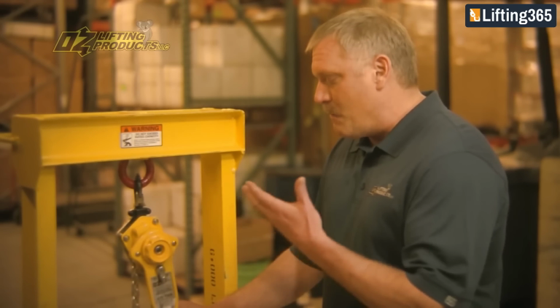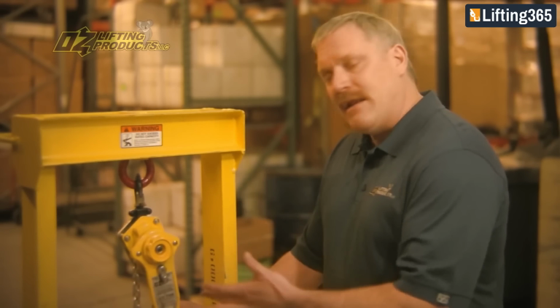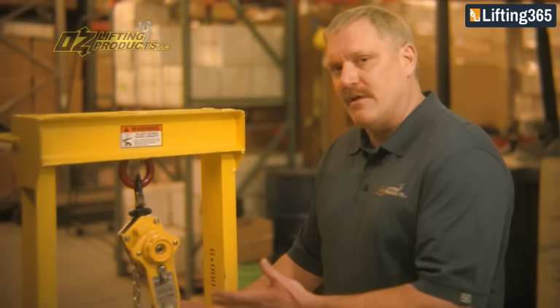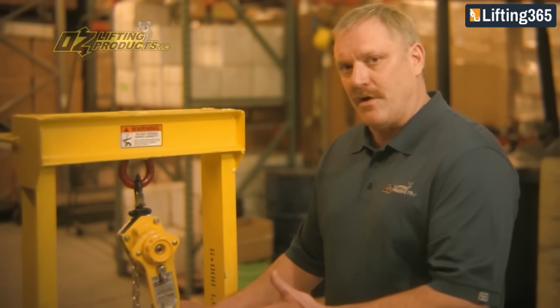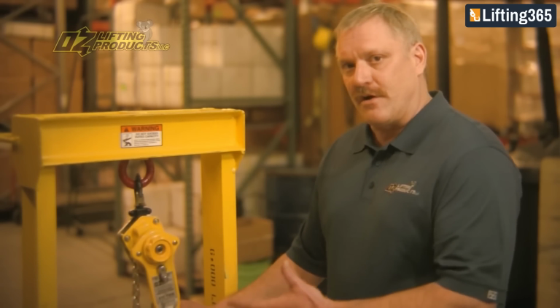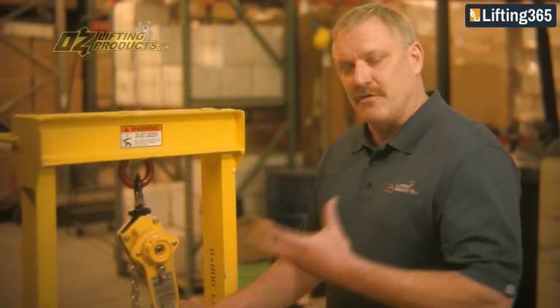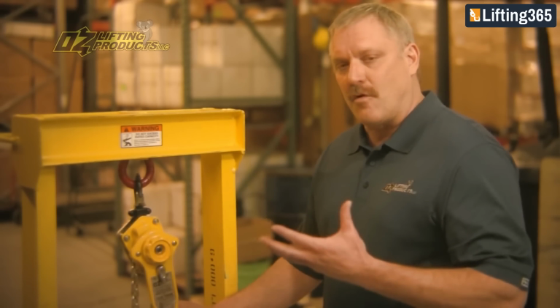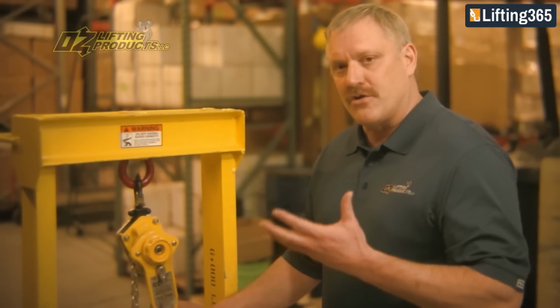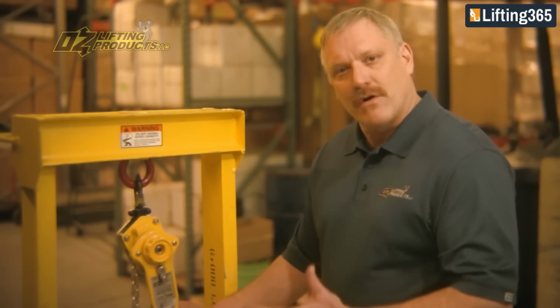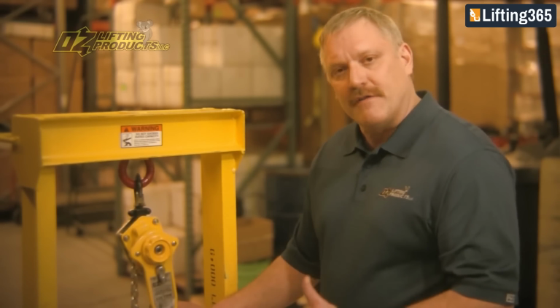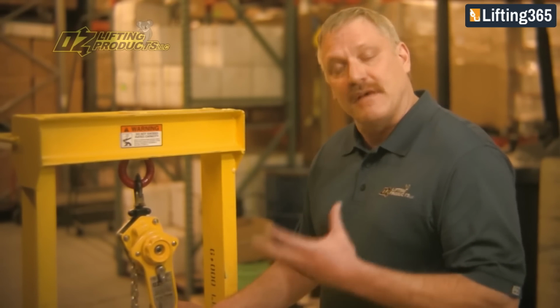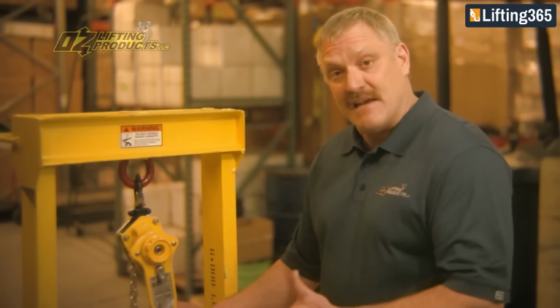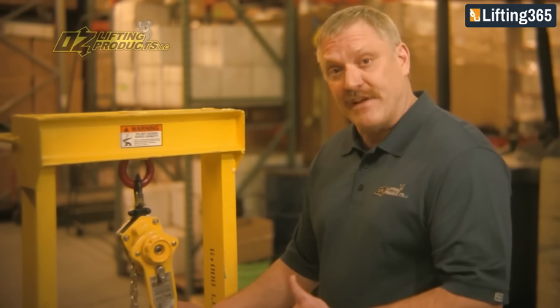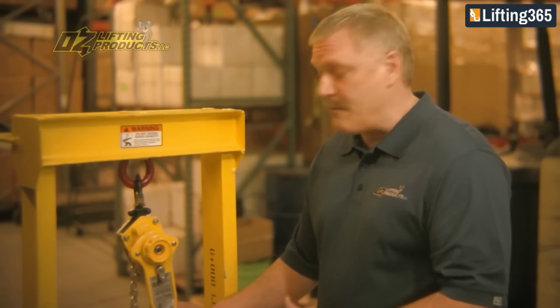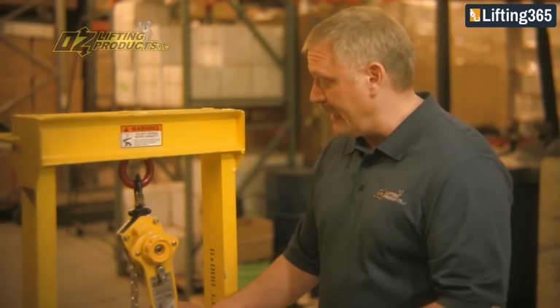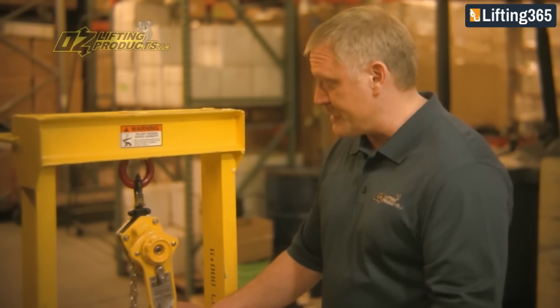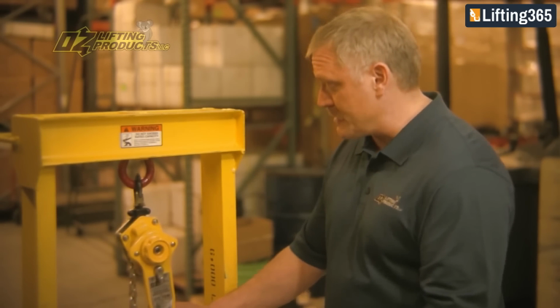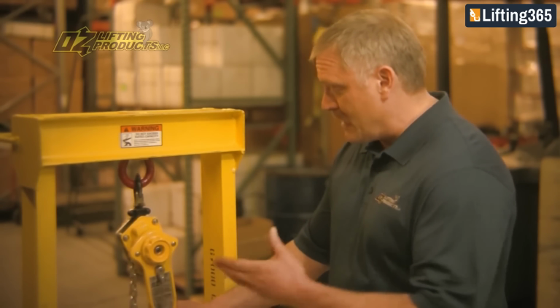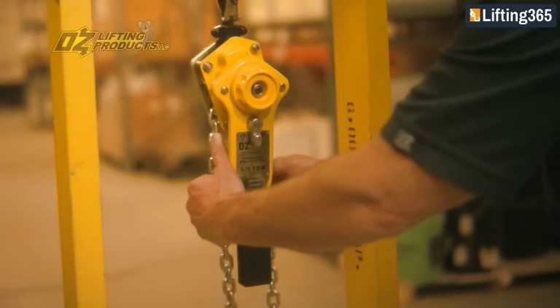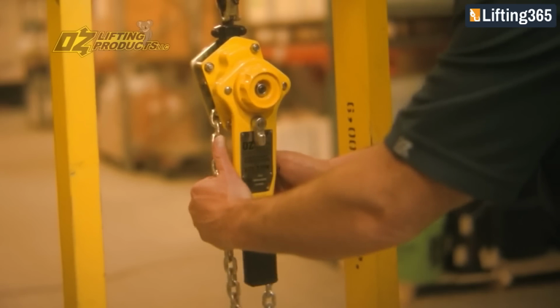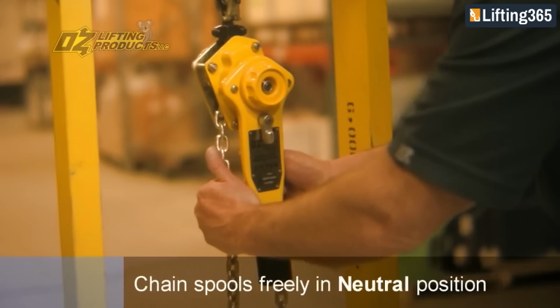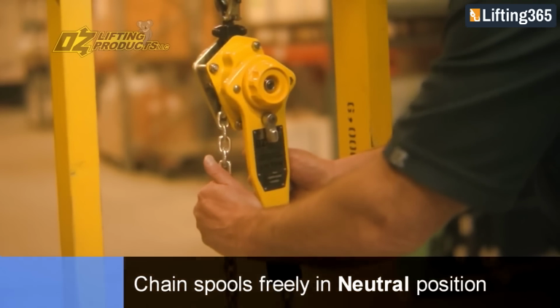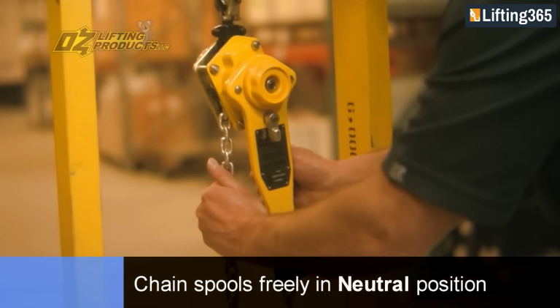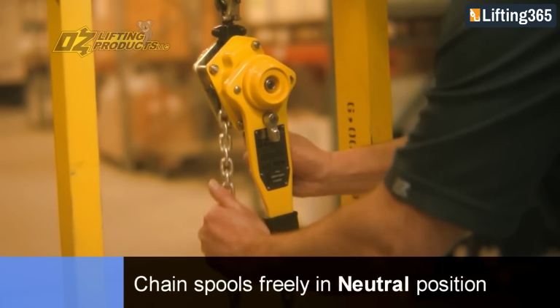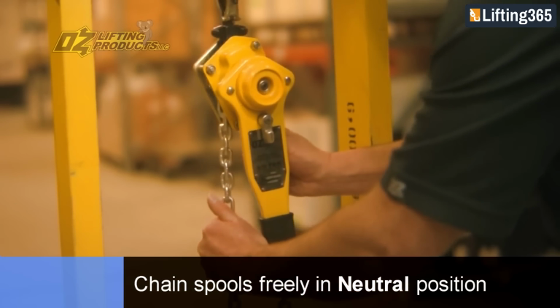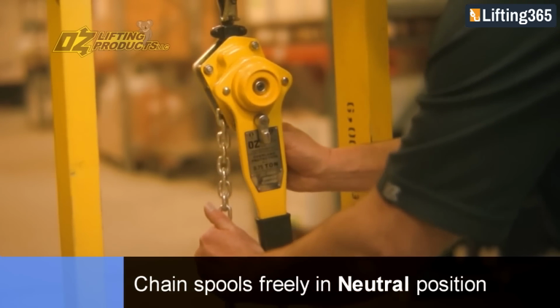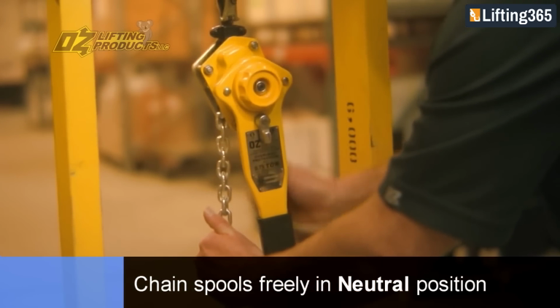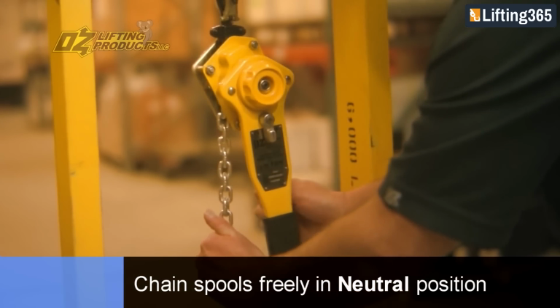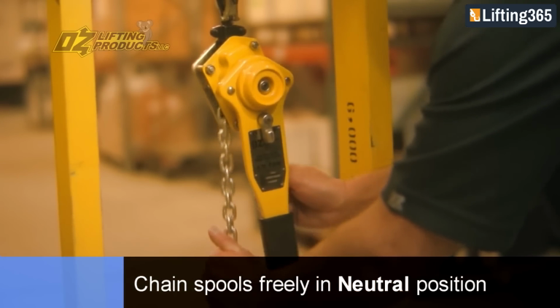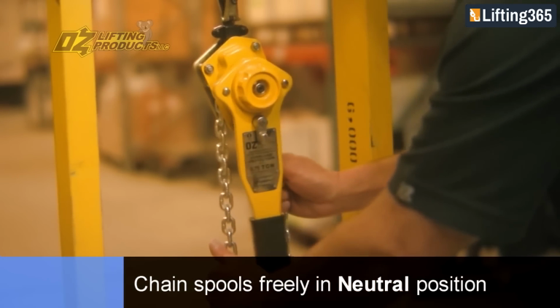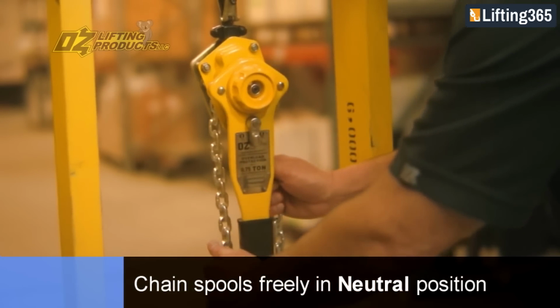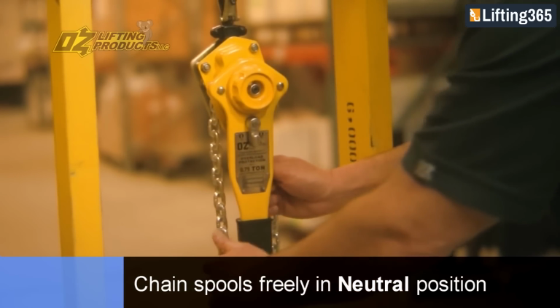Many of these hoists are used for short lifts and tensioning applications. So in the neutral position, this gives us the ability to free spool the chain.